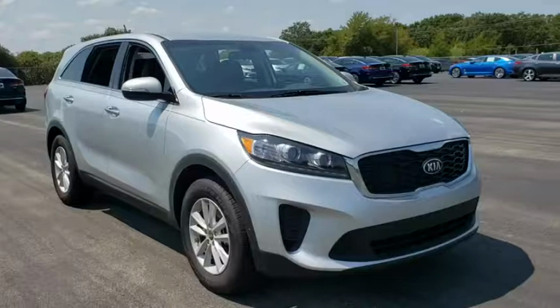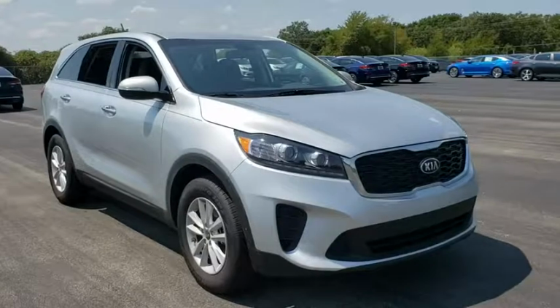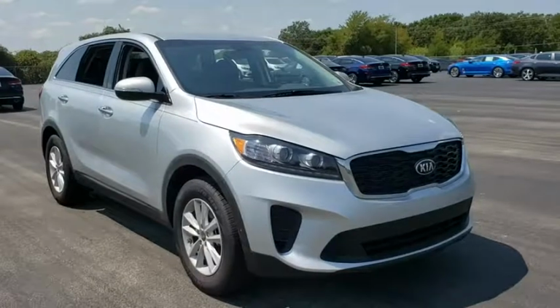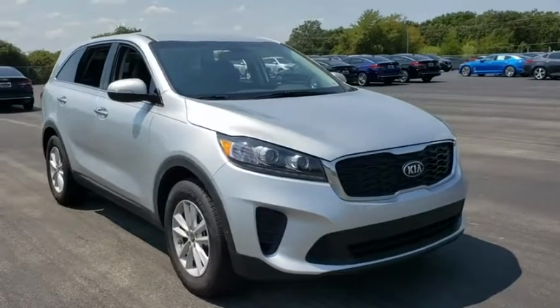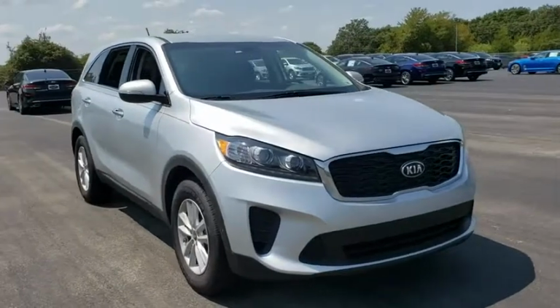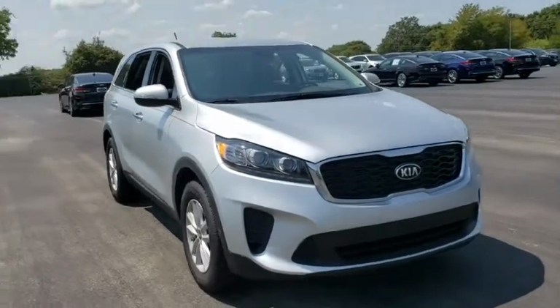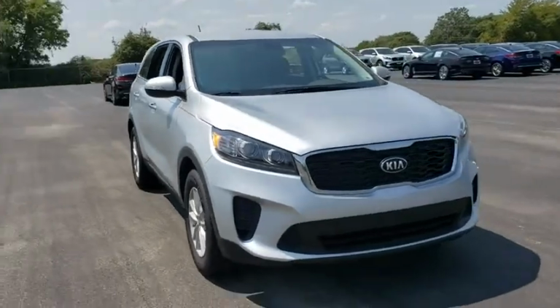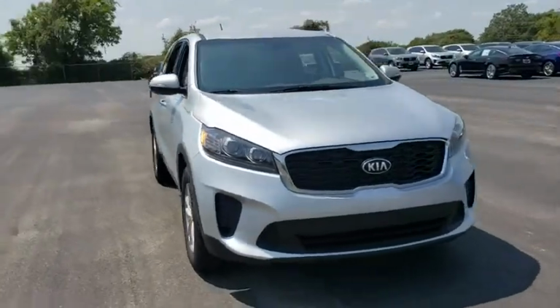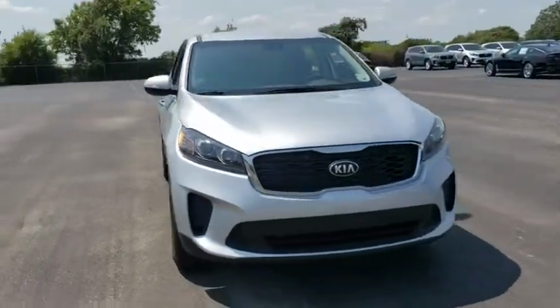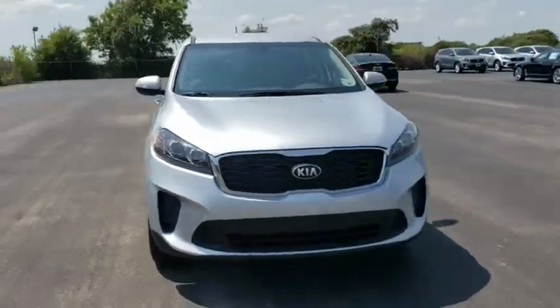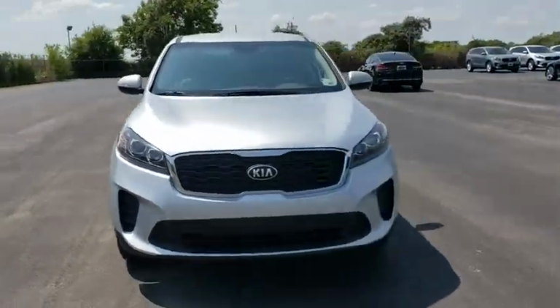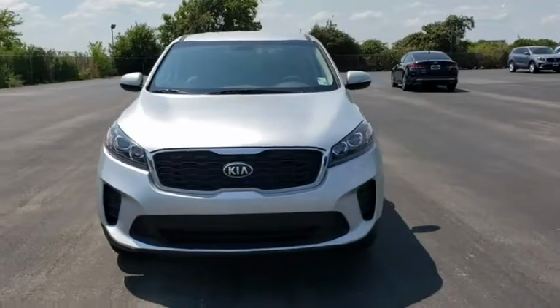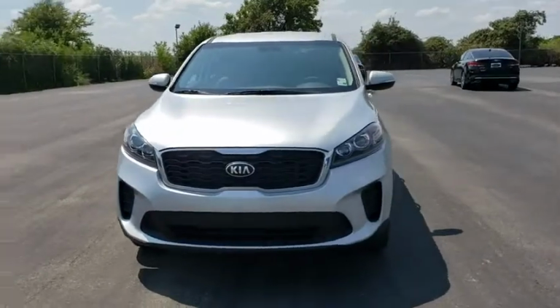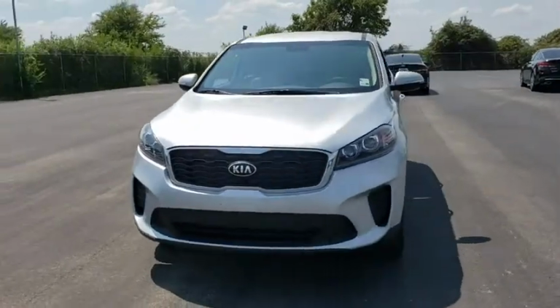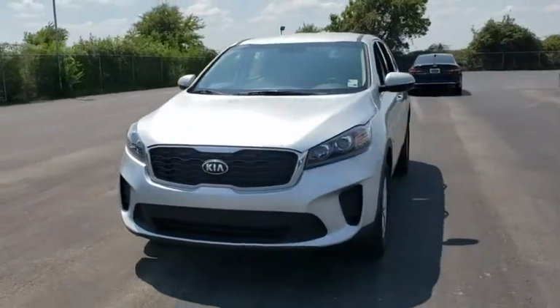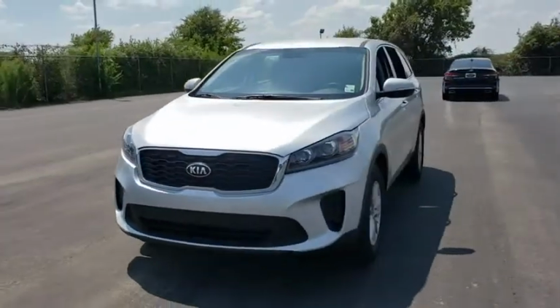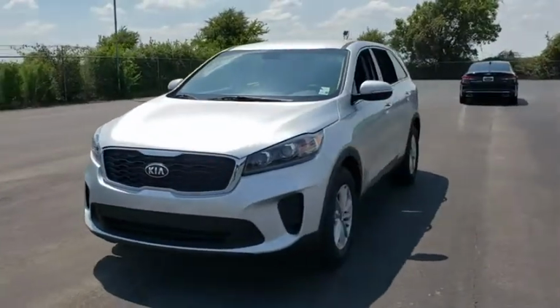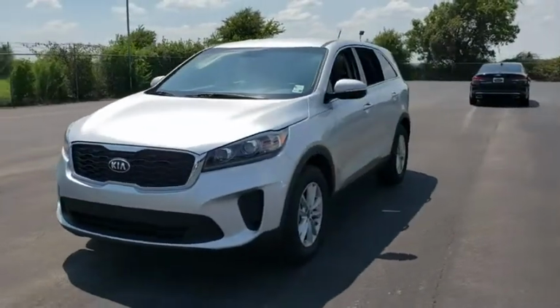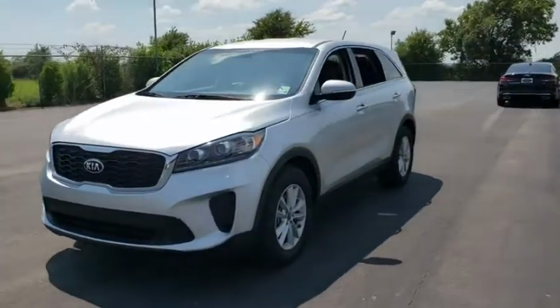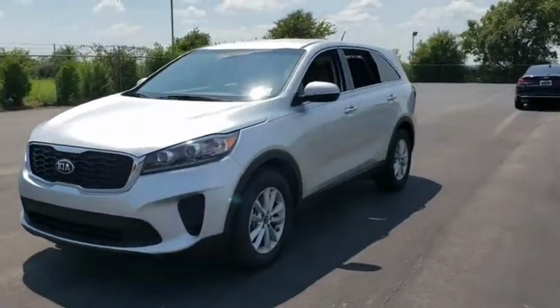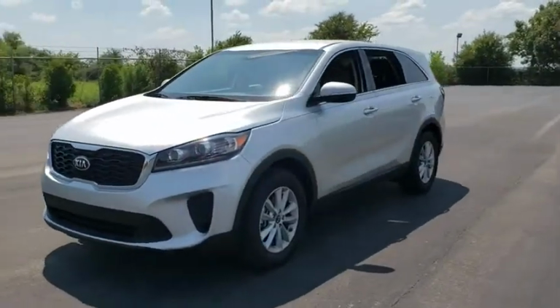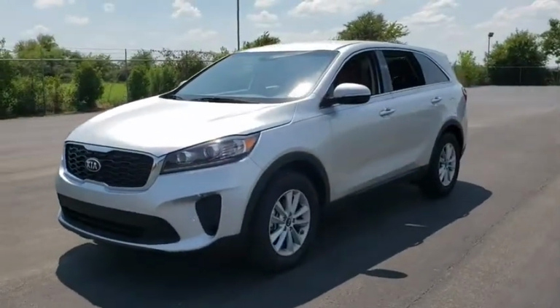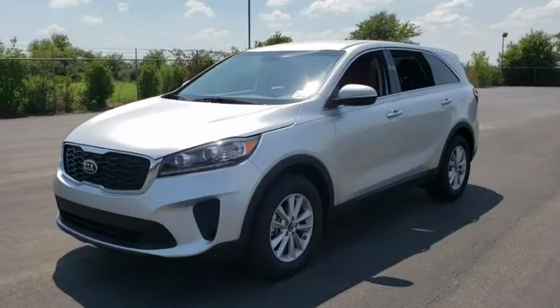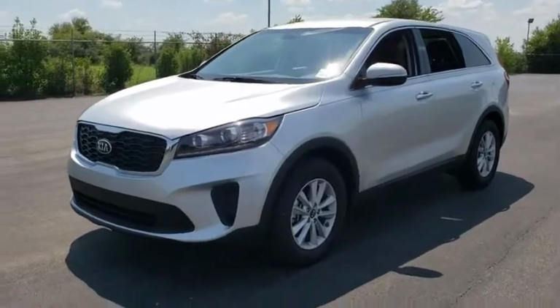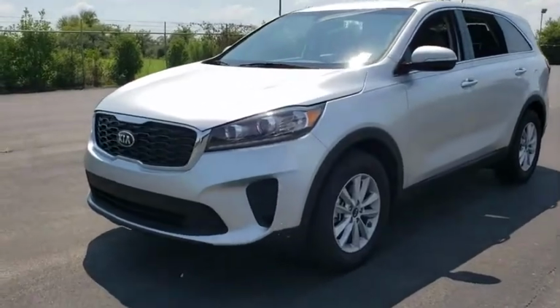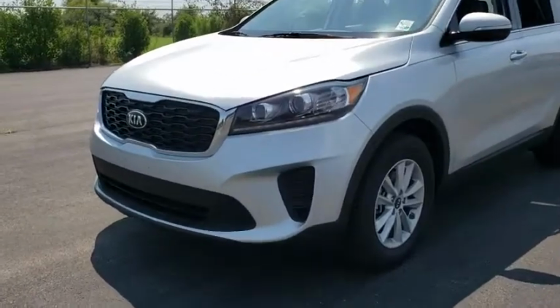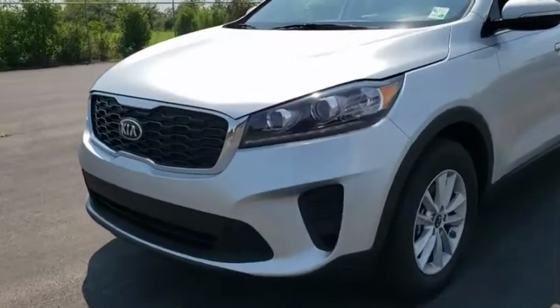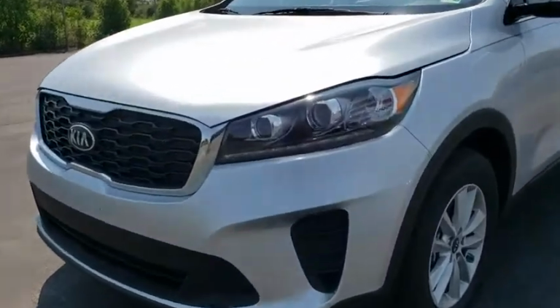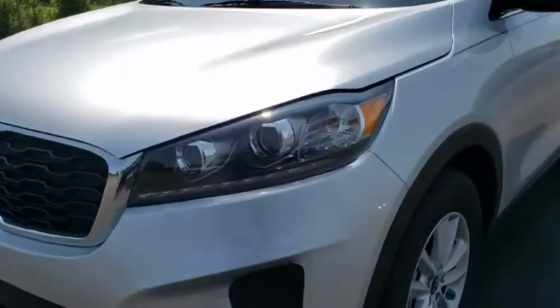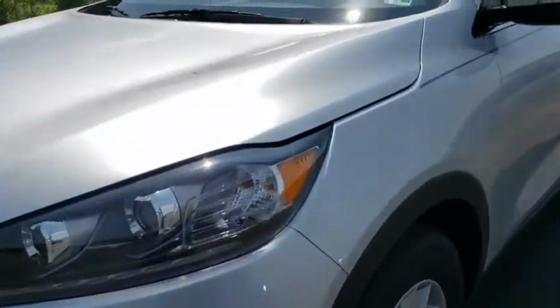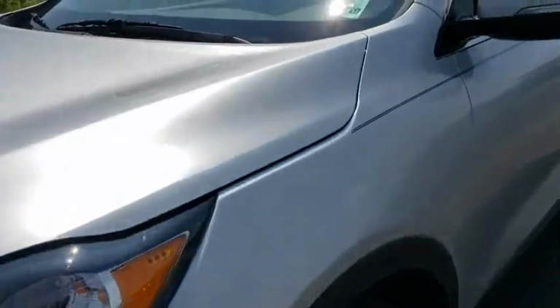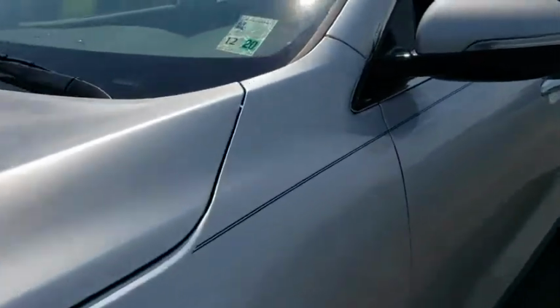Come test drive the 2019 Kia Sorento. The Kia Sorento is a comfortable riding, powerful compact SUV loaded with impressive standard features. Take one look at its stylish, sleek design and you'll want to cross over to a Sorento.